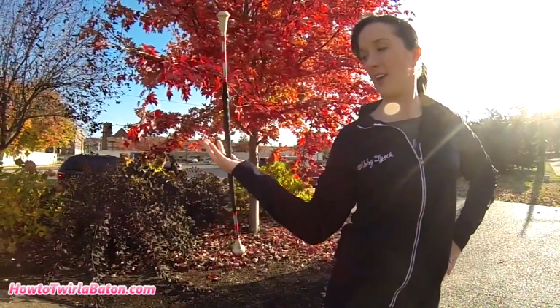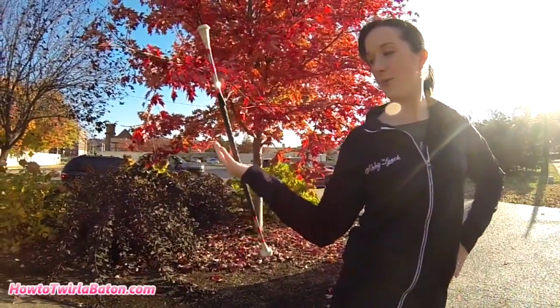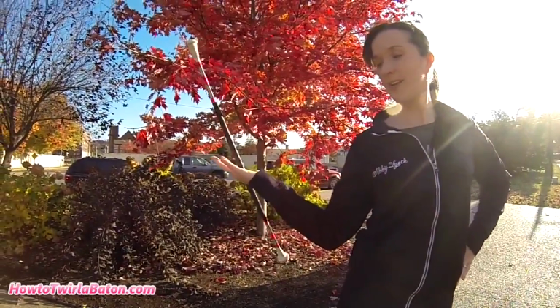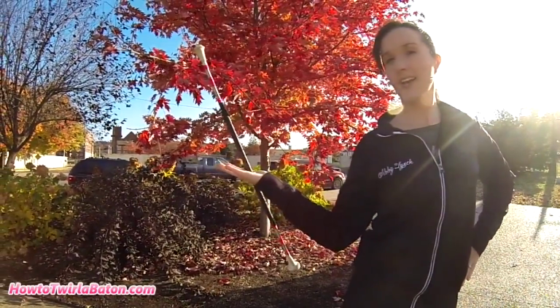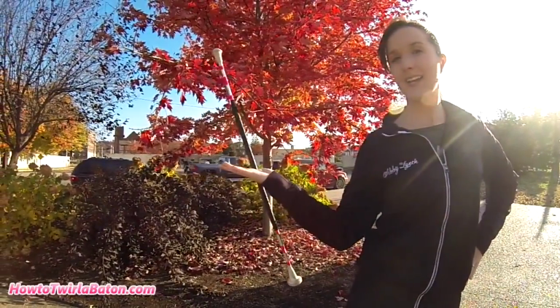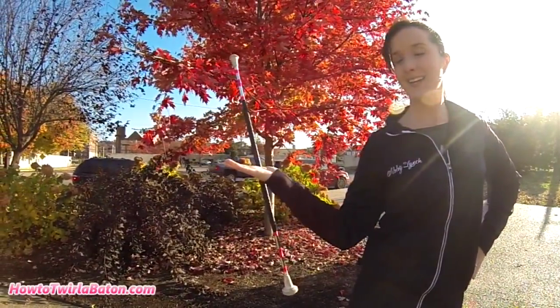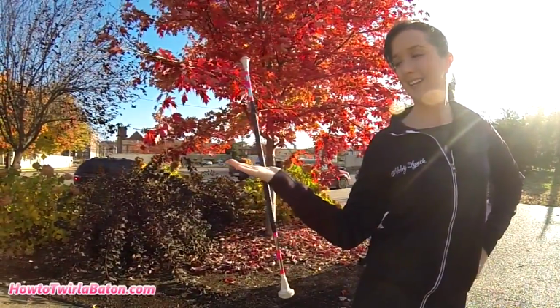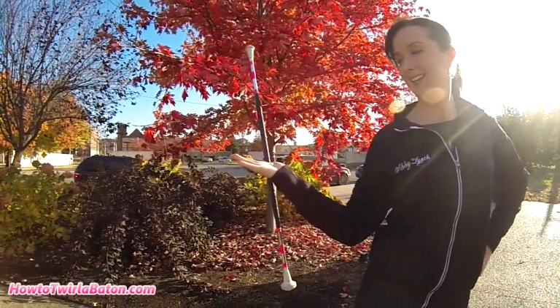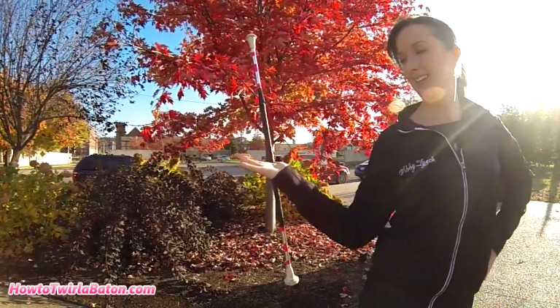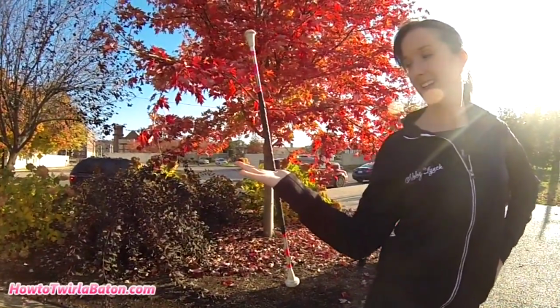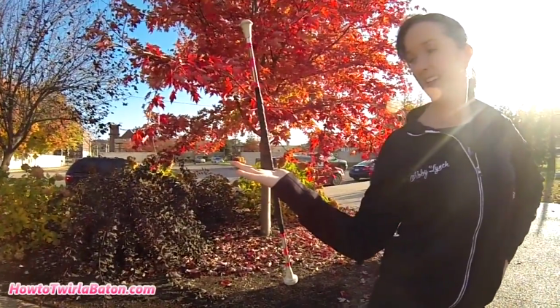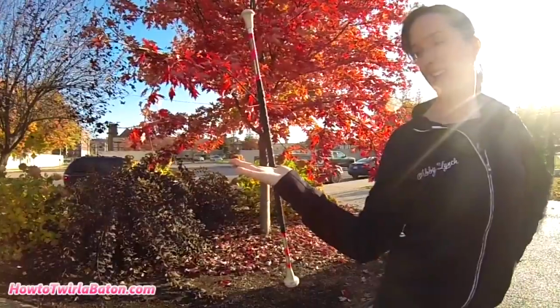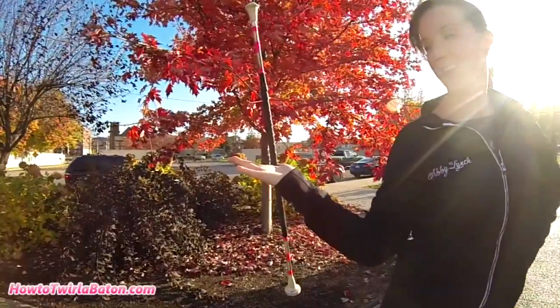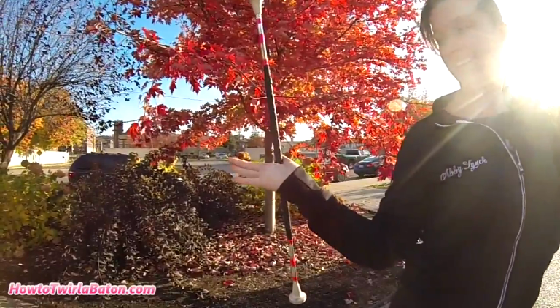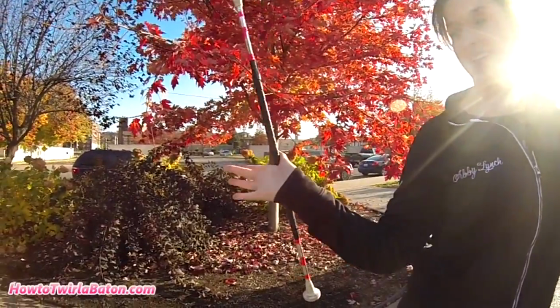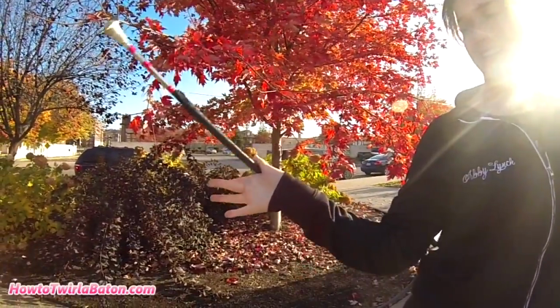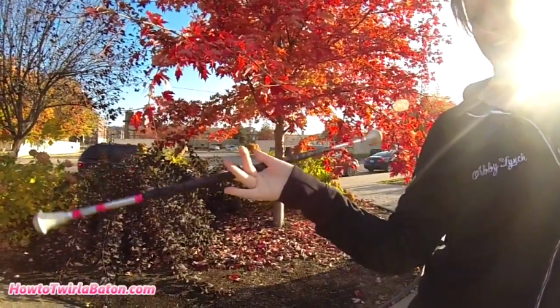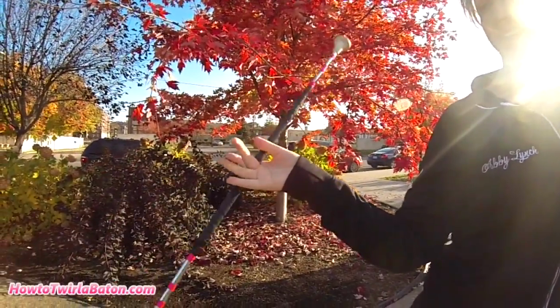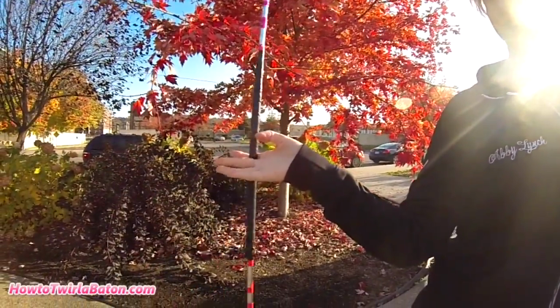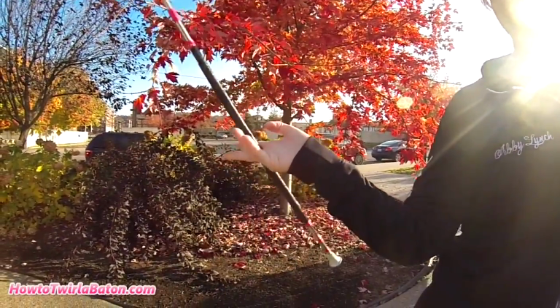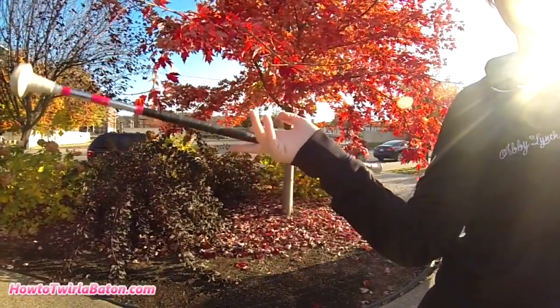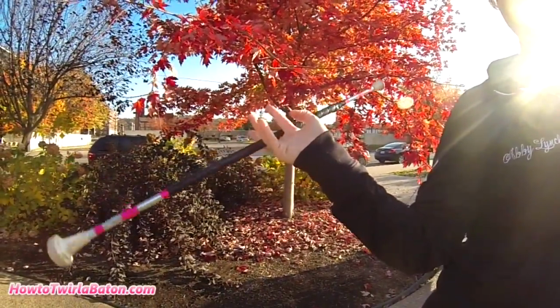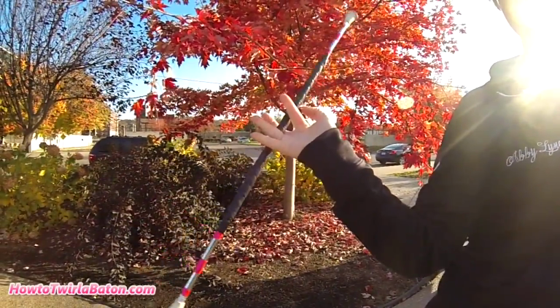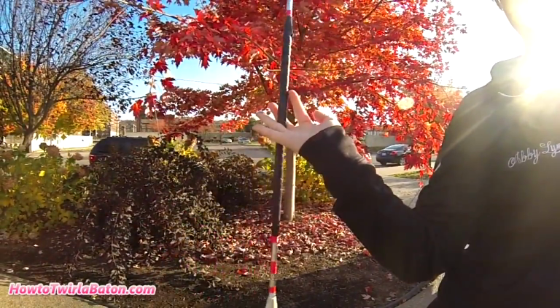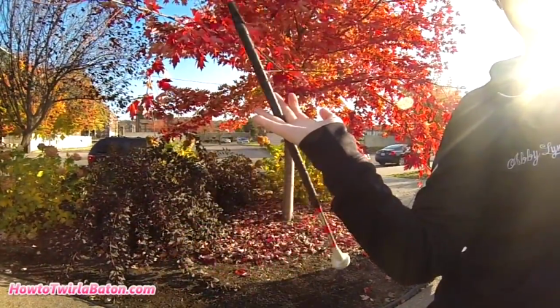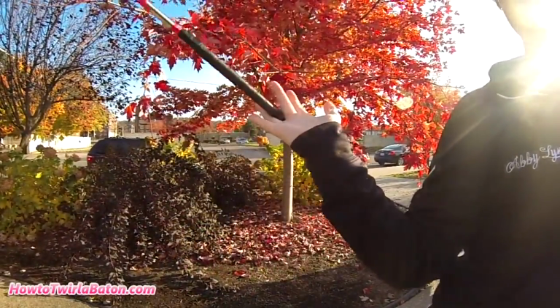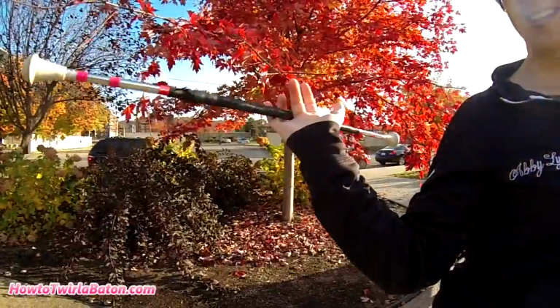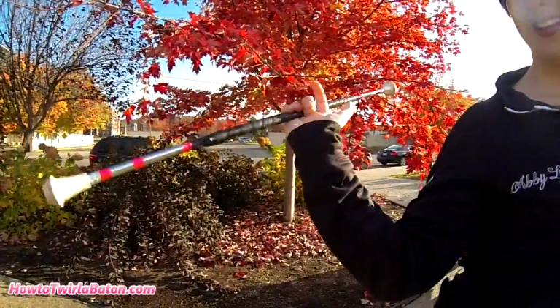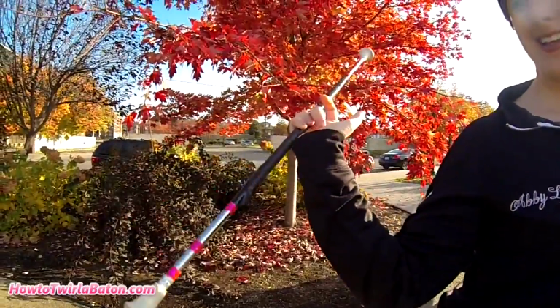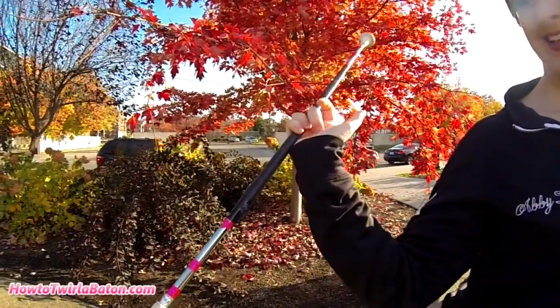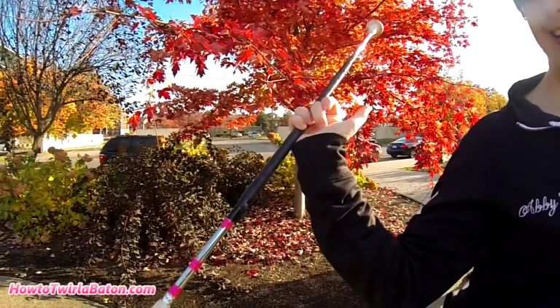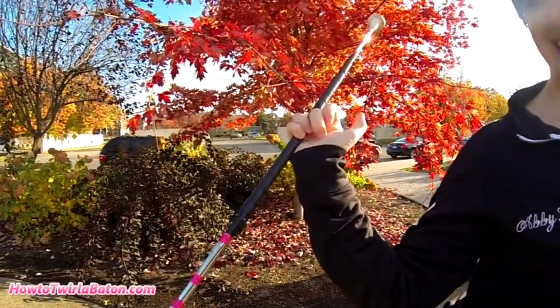Now slowly work the baton through the web of your index and middle finger and then to your middle and ring finger. Don't go through any more fingers — instead close your ring and pinky fingers around the baton.